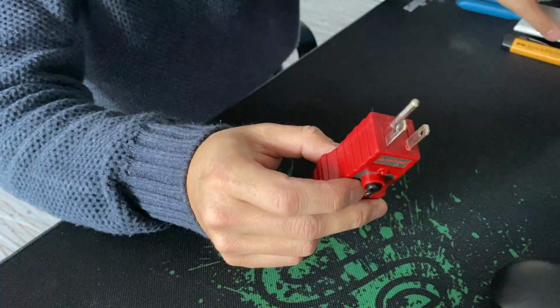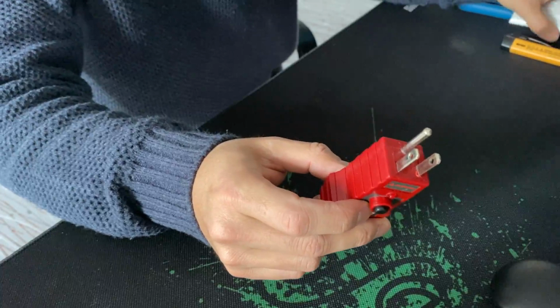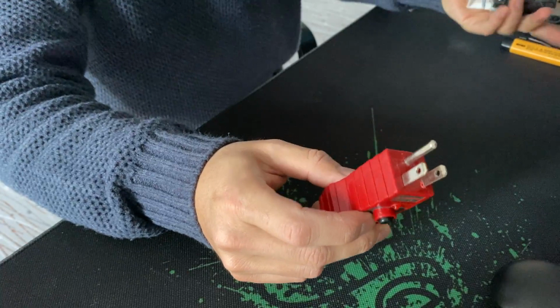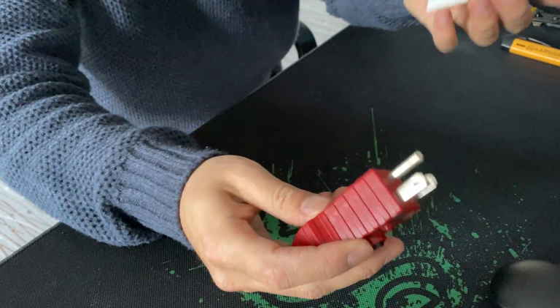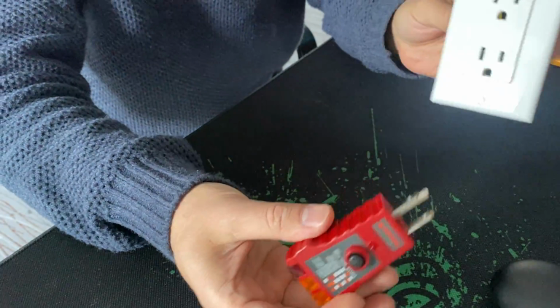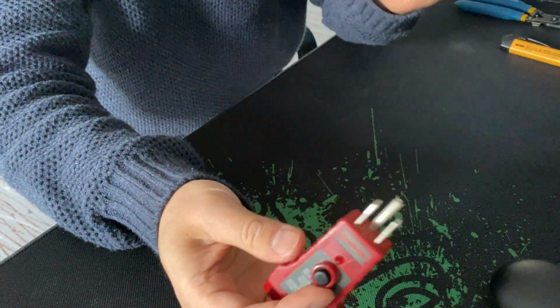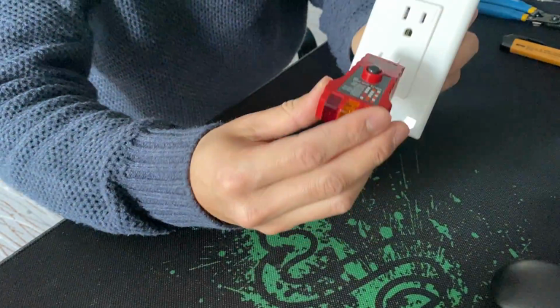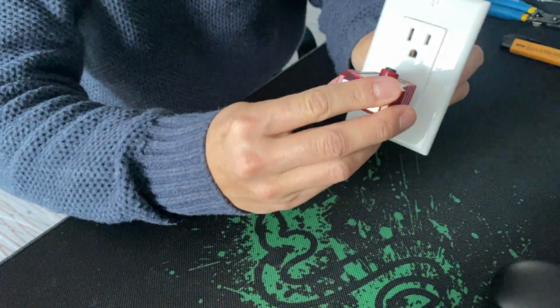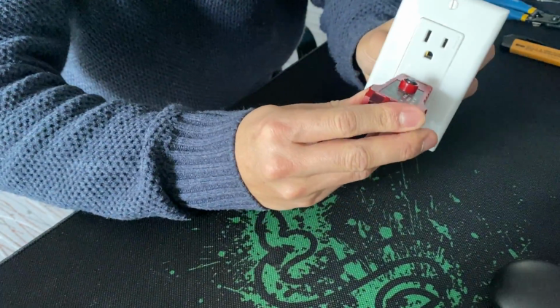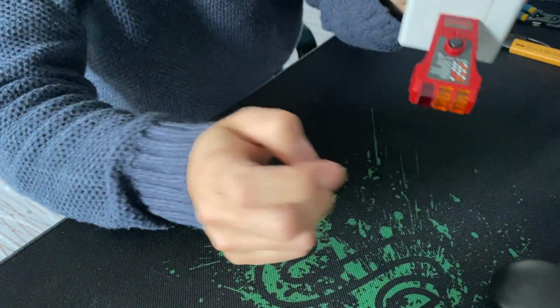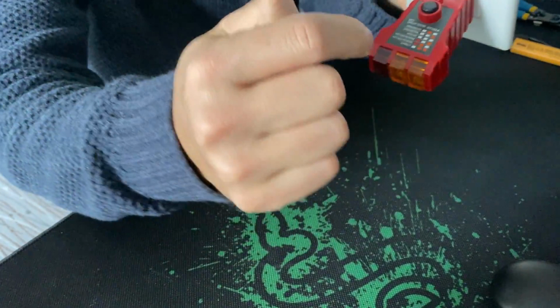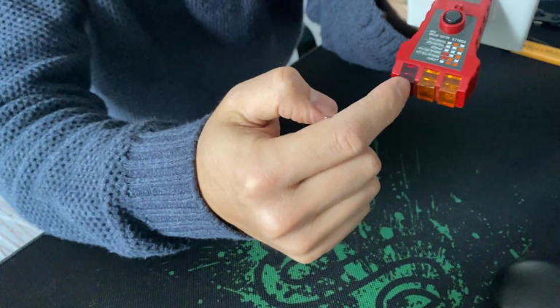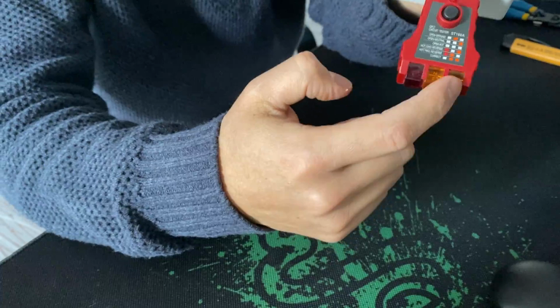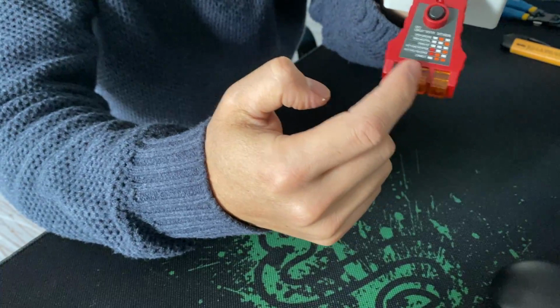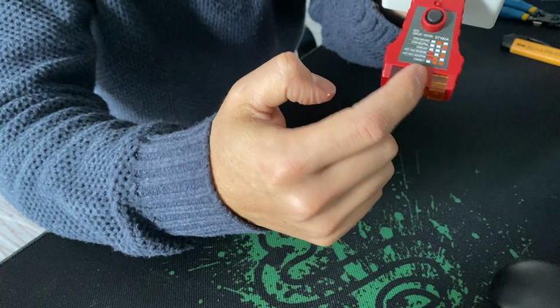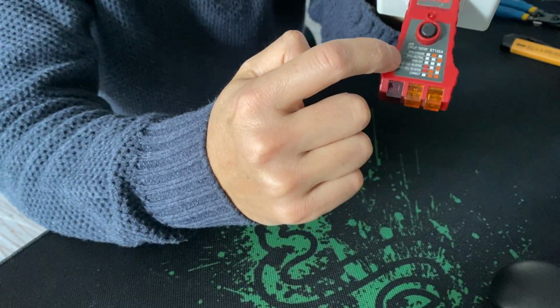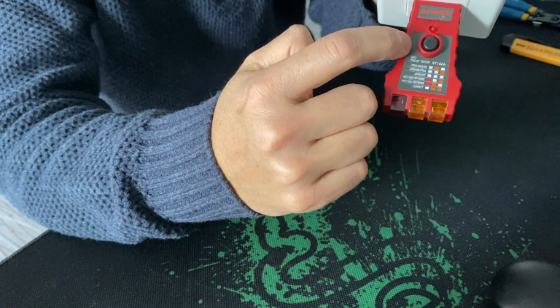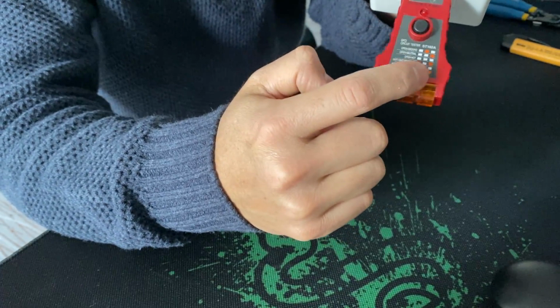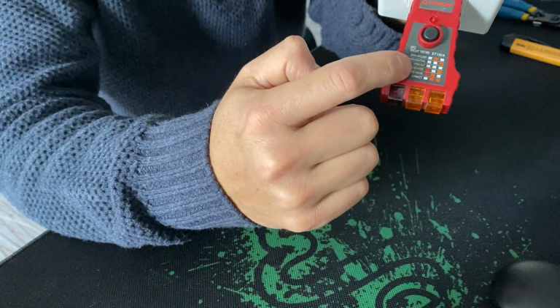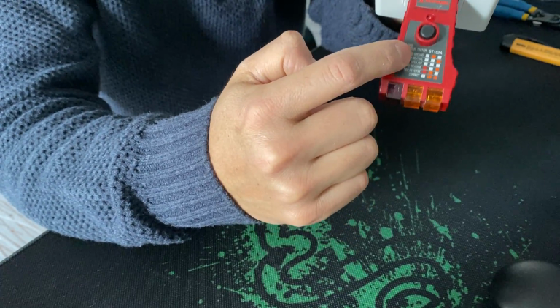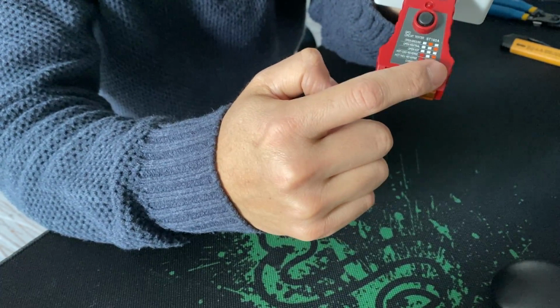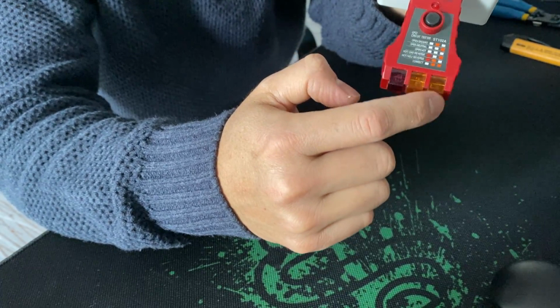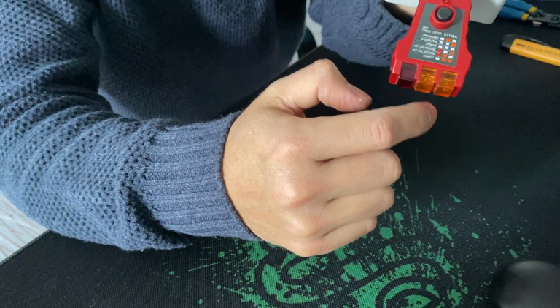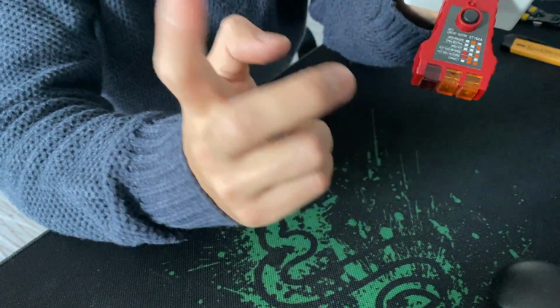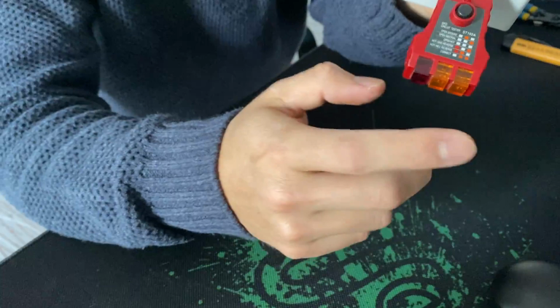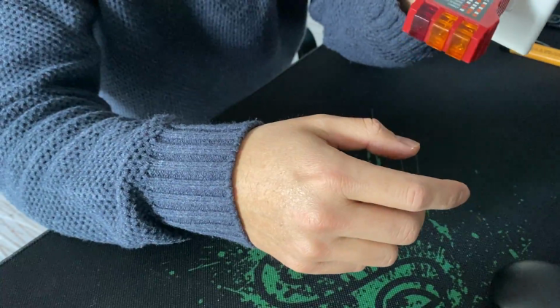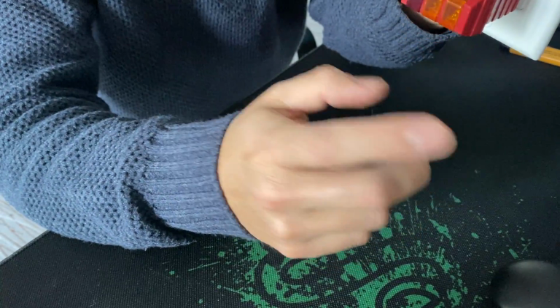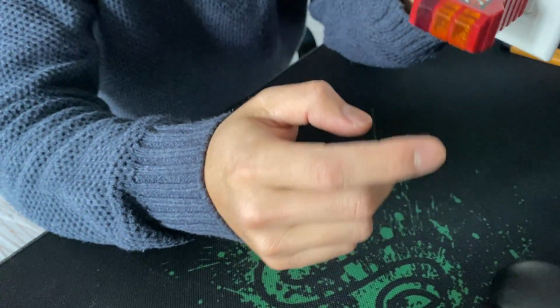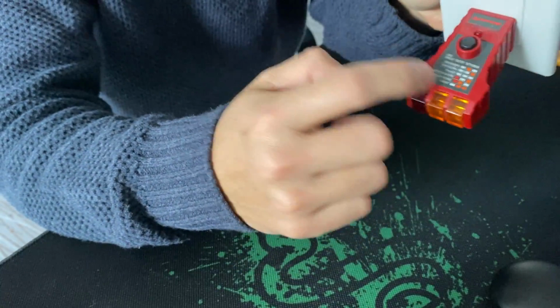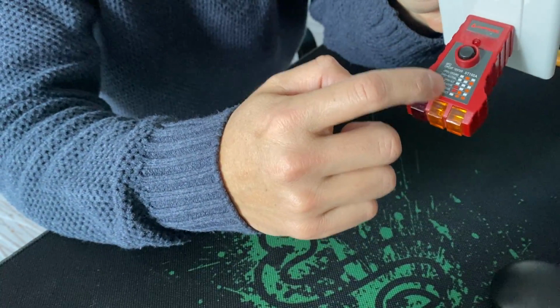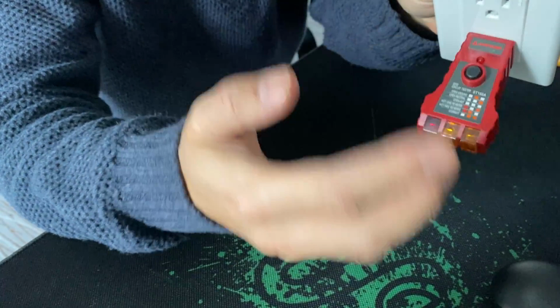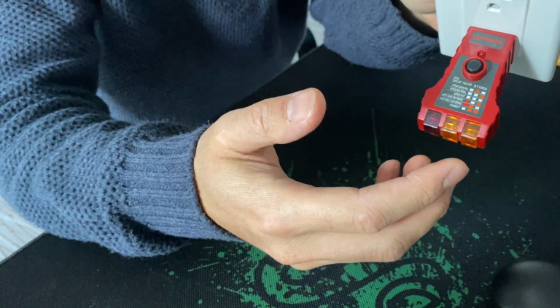The very first step is to go through all of the outlets and plug in the tester. It has indicators and a description for each light combination. Basically, plug it in and see what's going on.